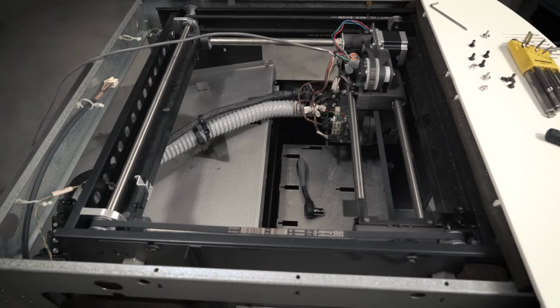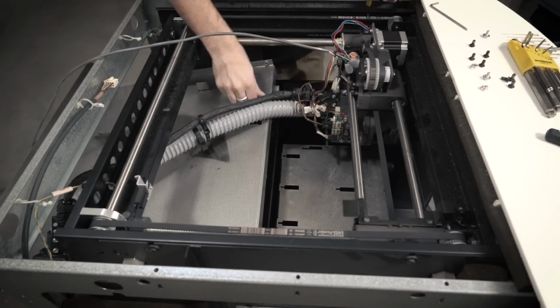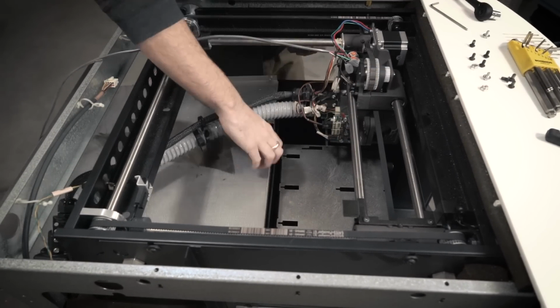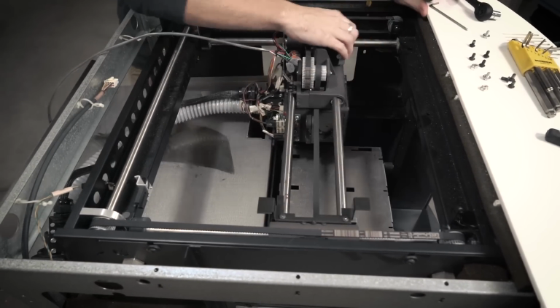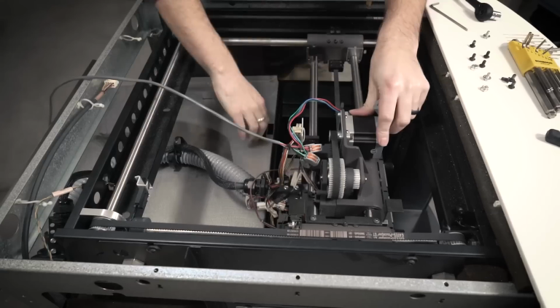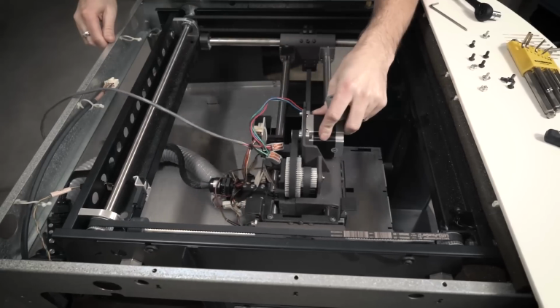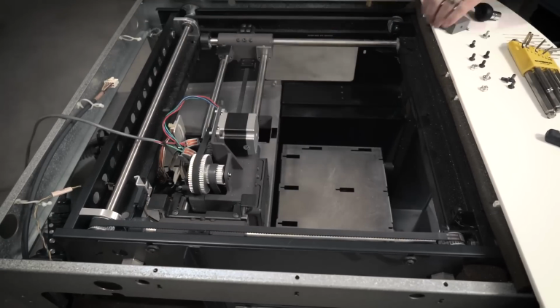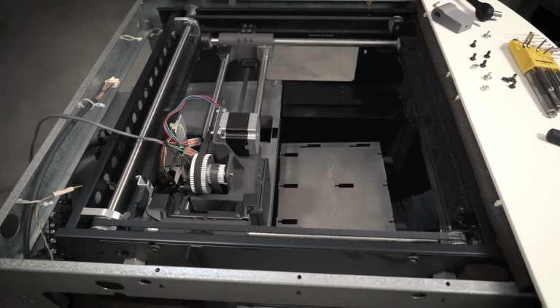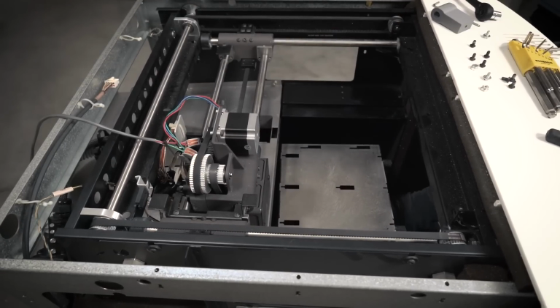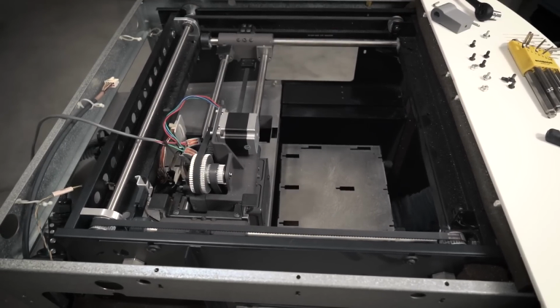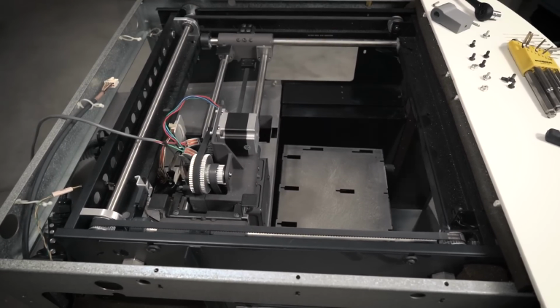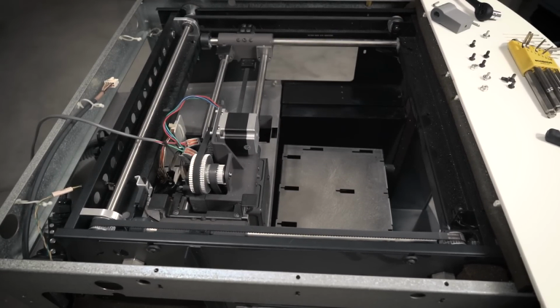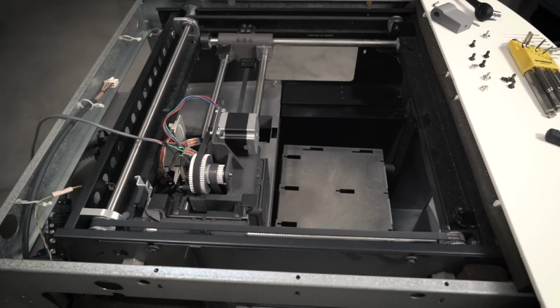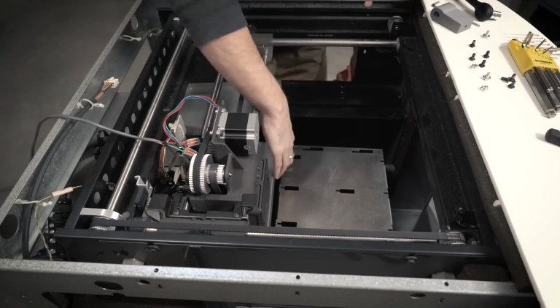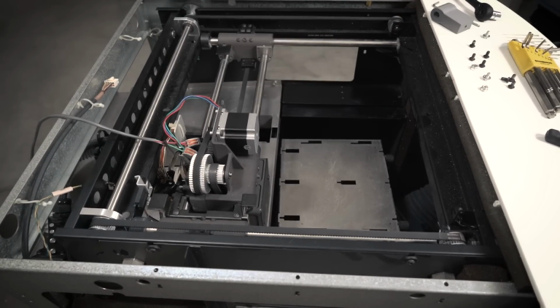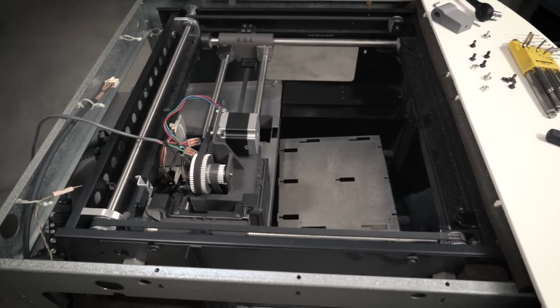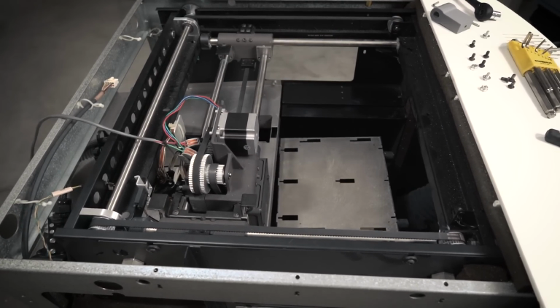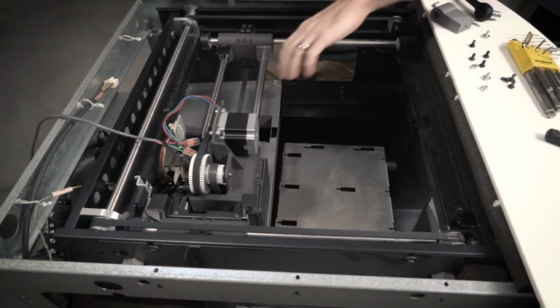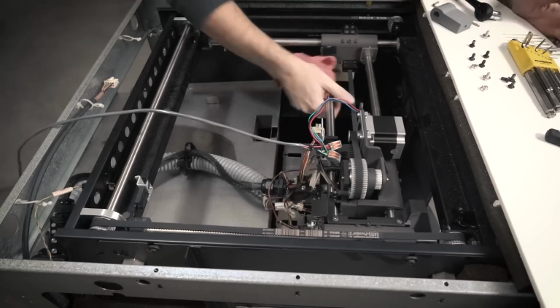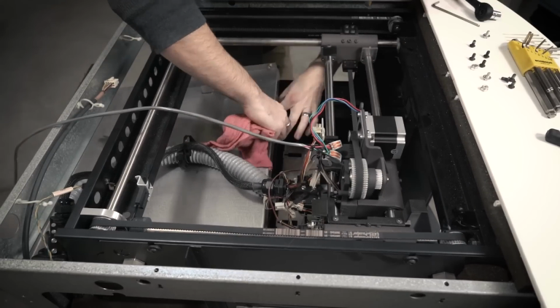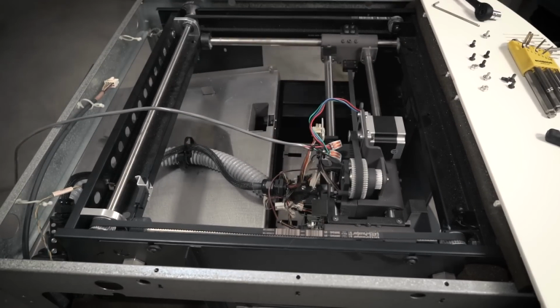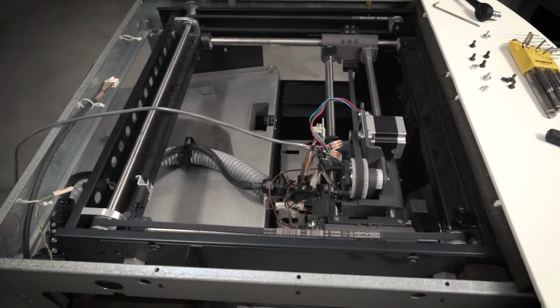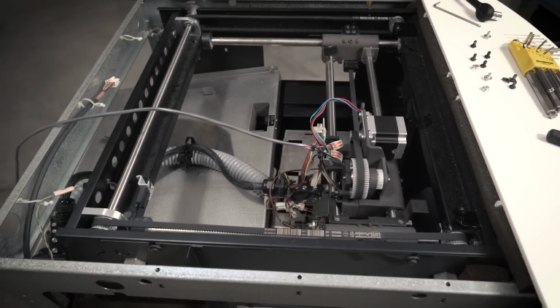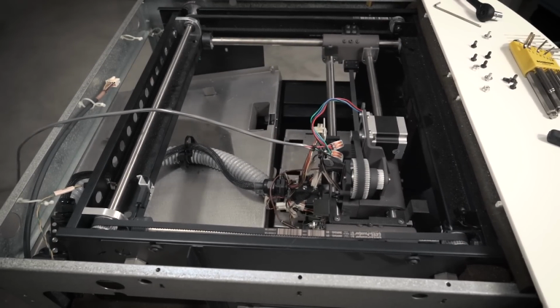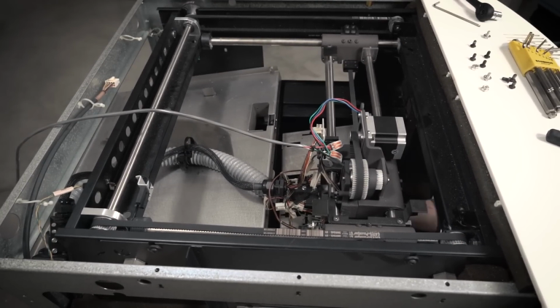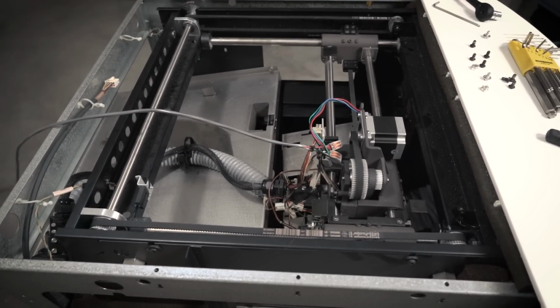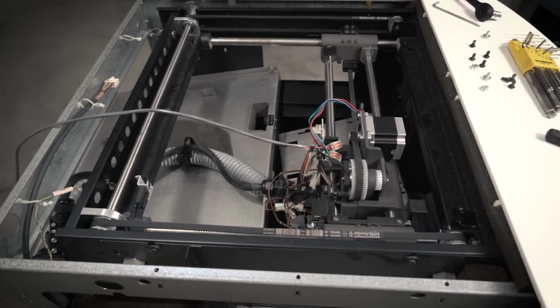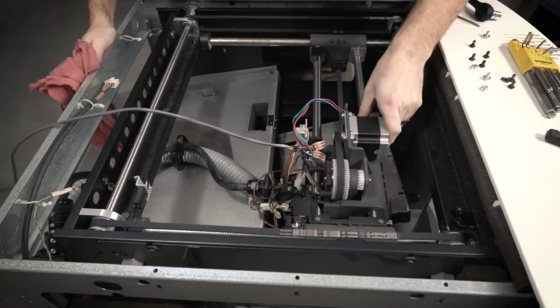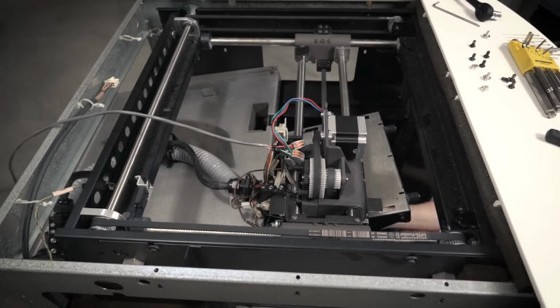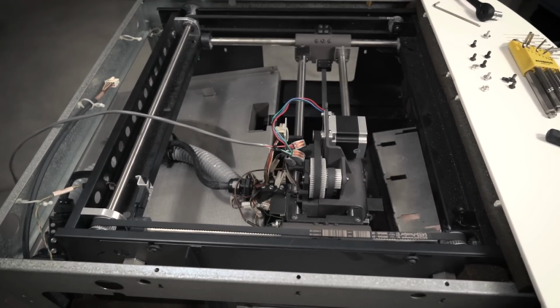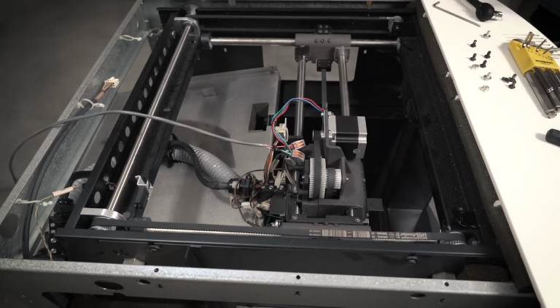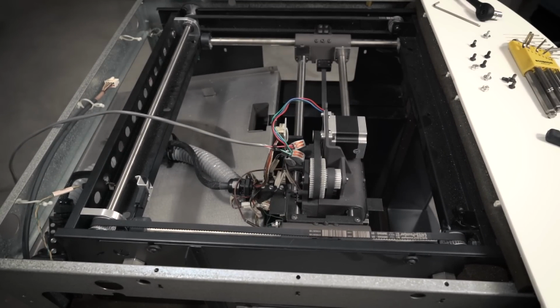The instructions on the service manual were really straightforward and helped out a lot — it was maybe only about 15 minutes to get this whole assembly out of the machine.